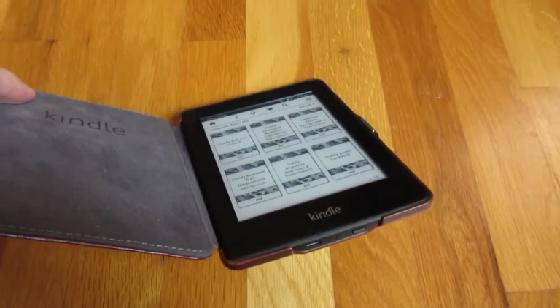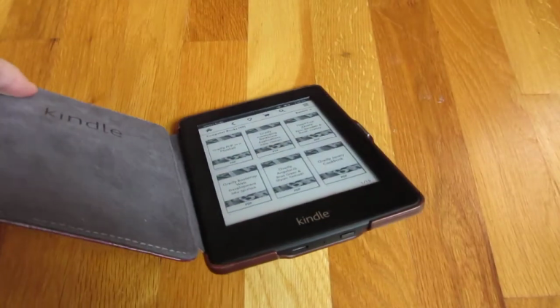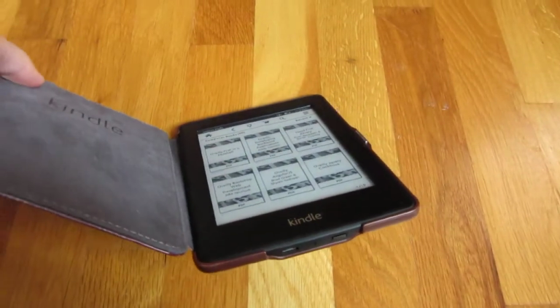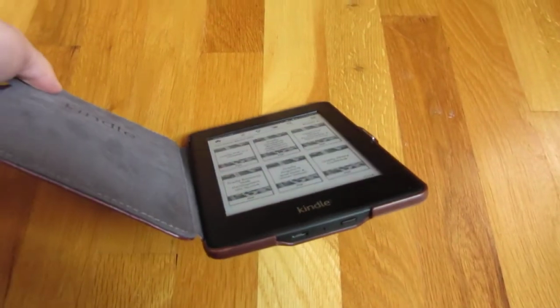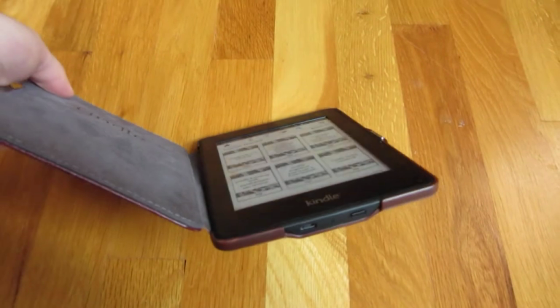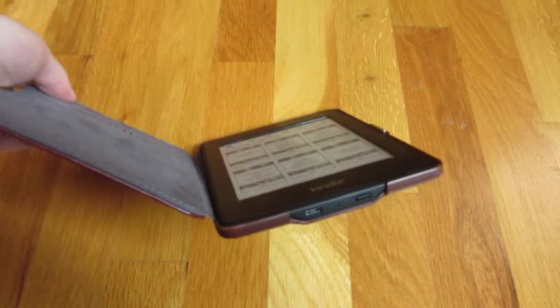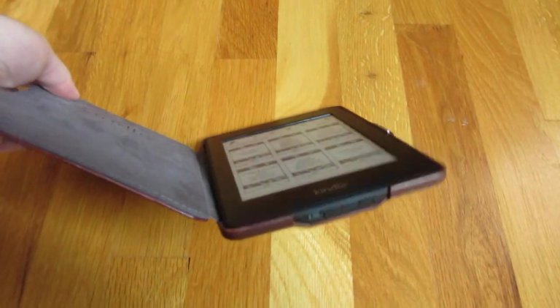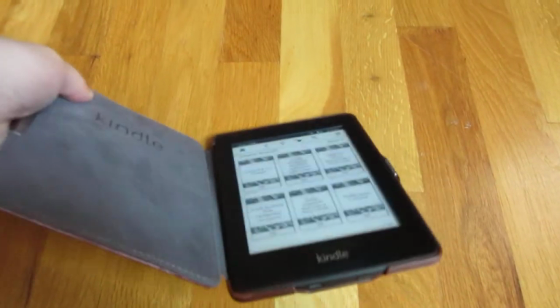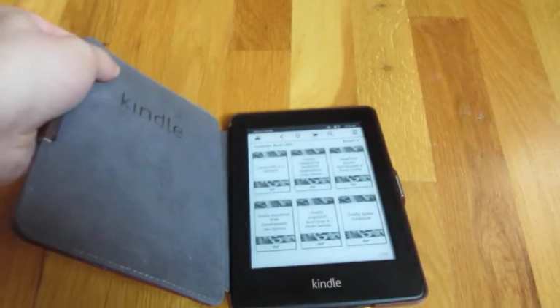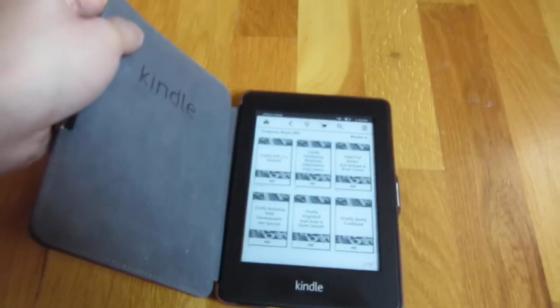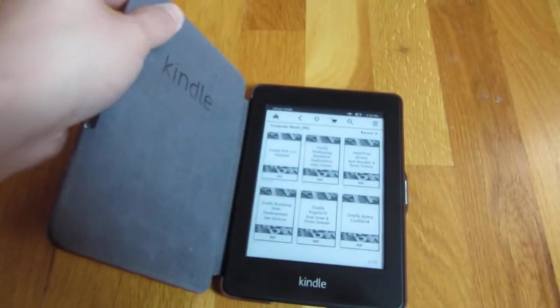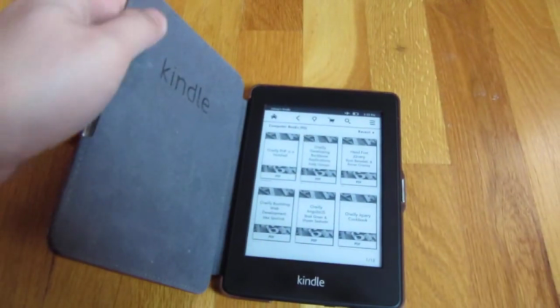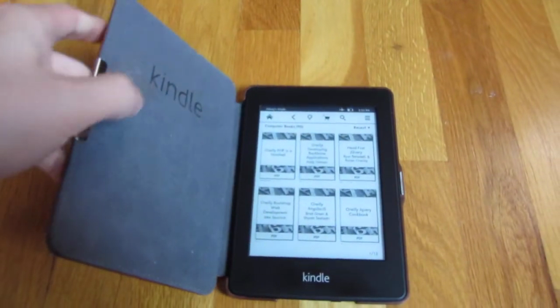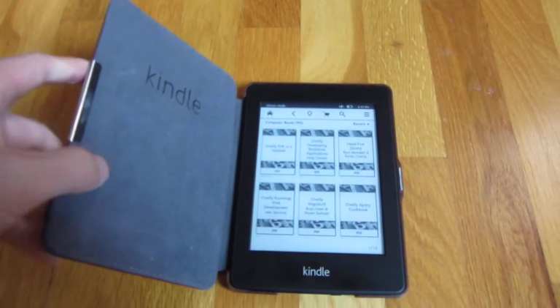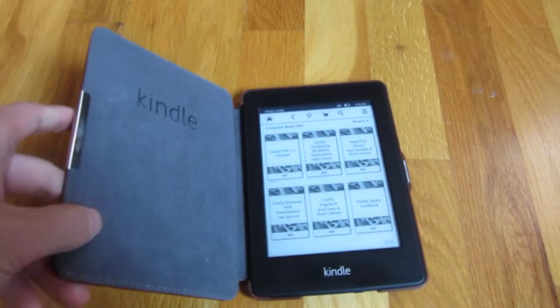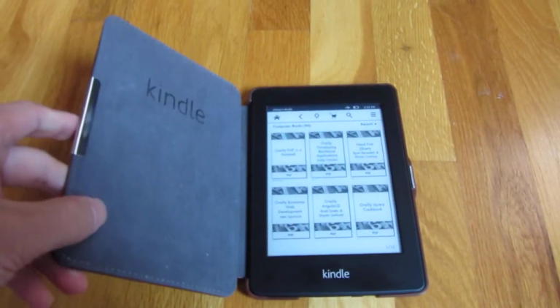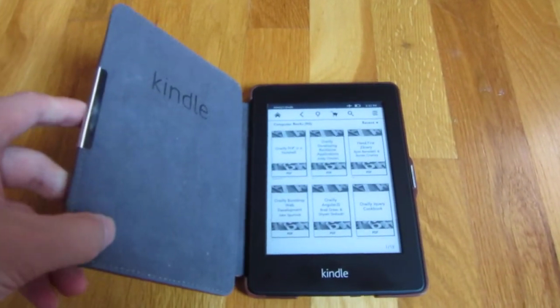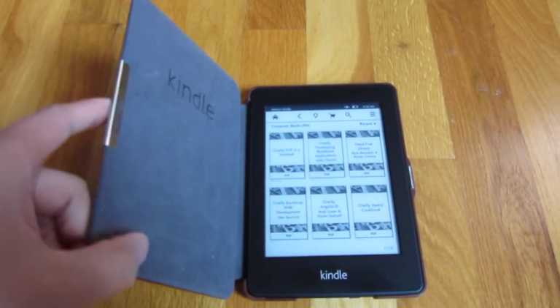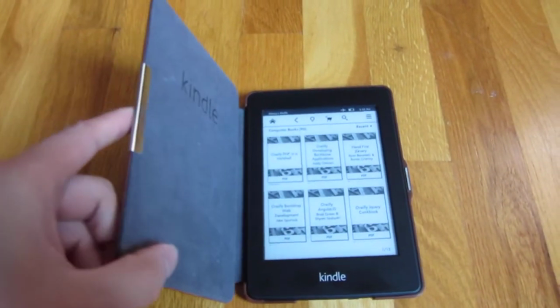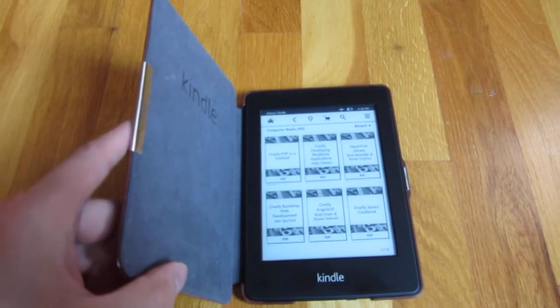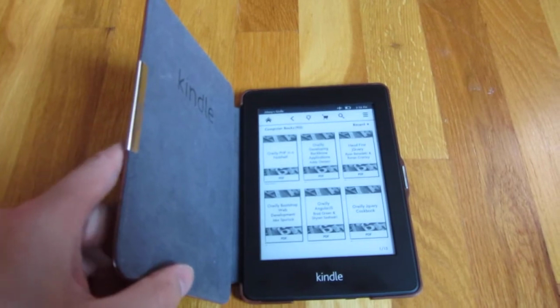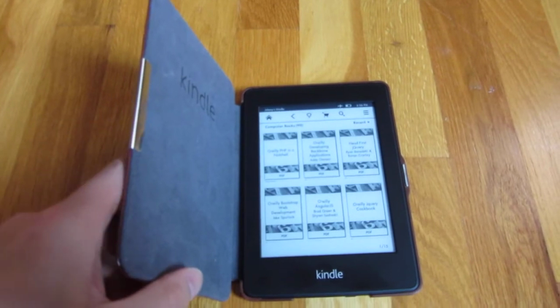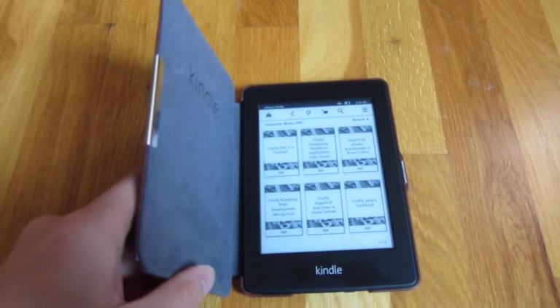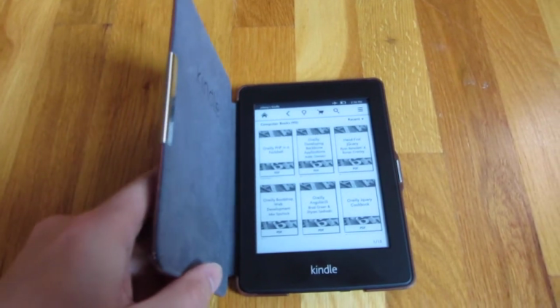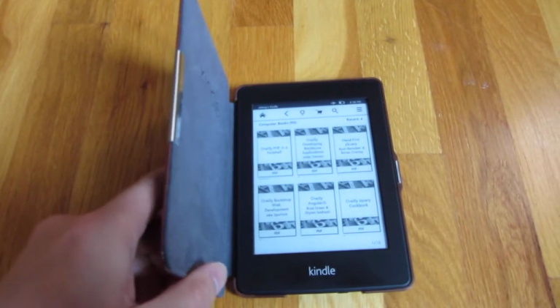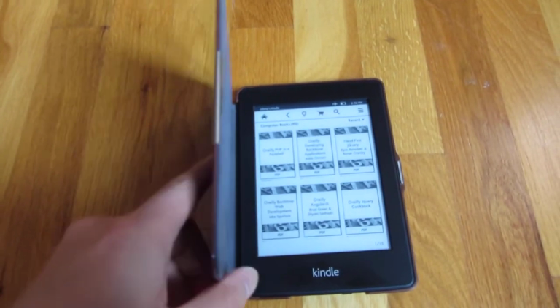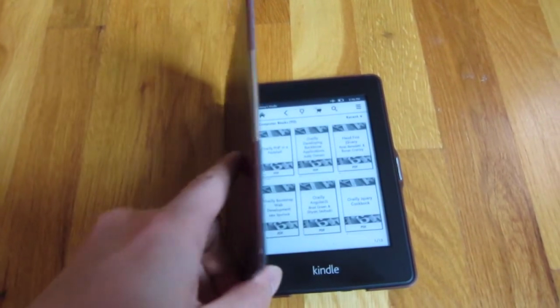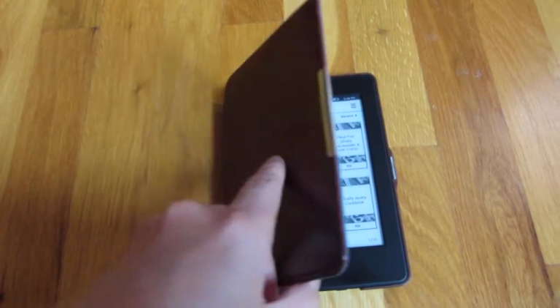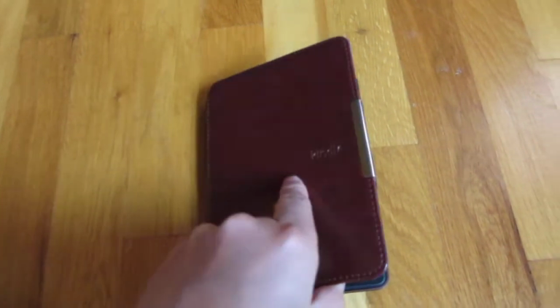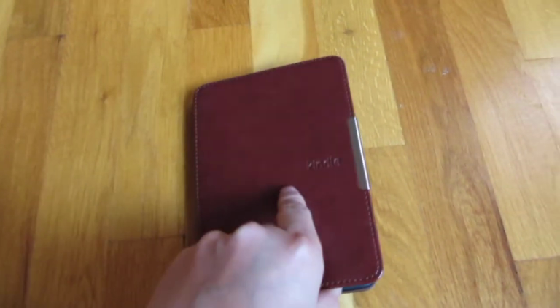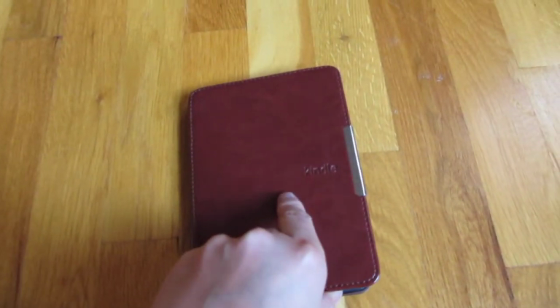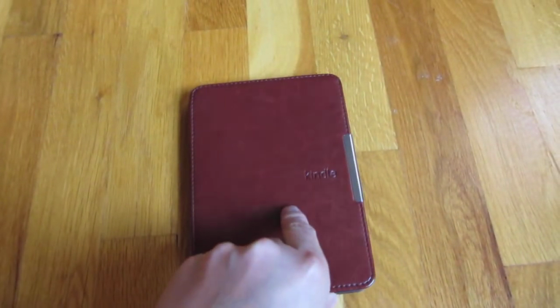In general it's just an awesome buy. This is a Kindle Paperwhite cover from China, and that's it — thank you for watching.